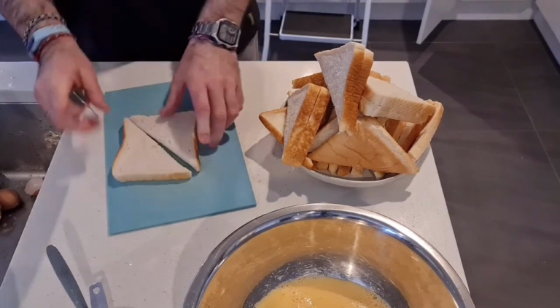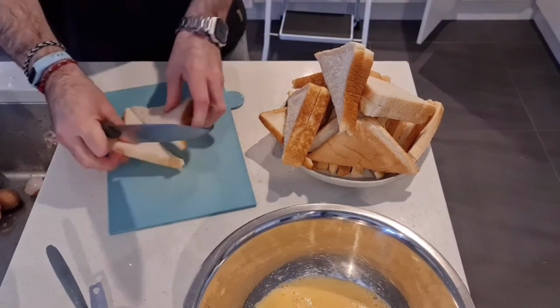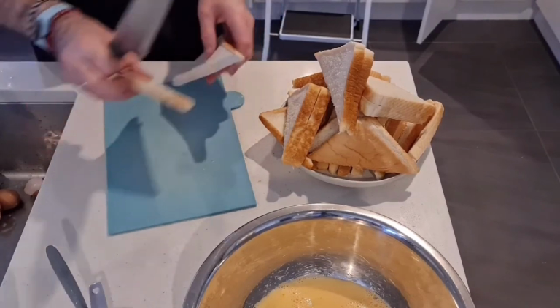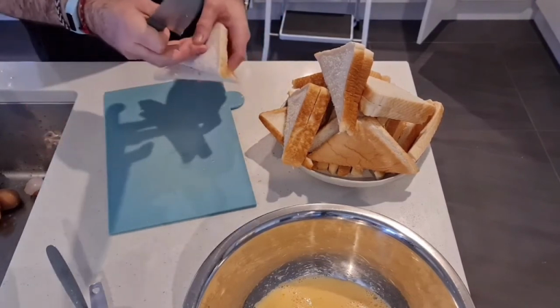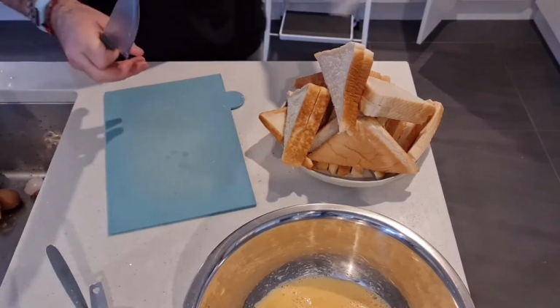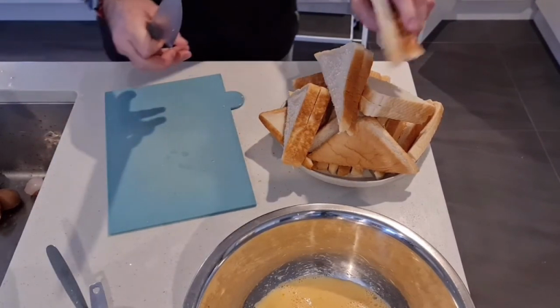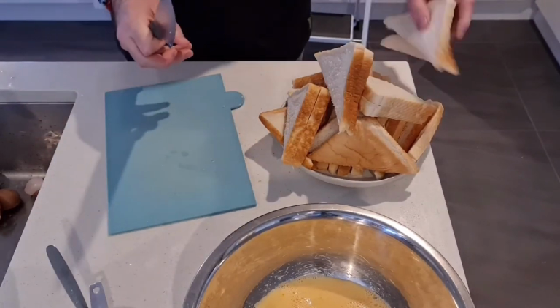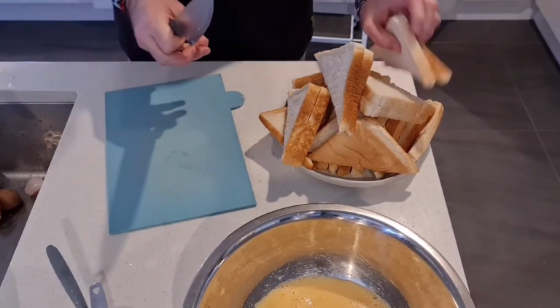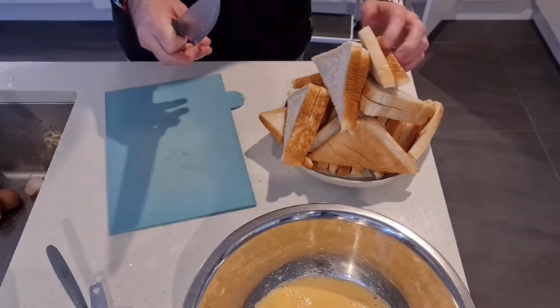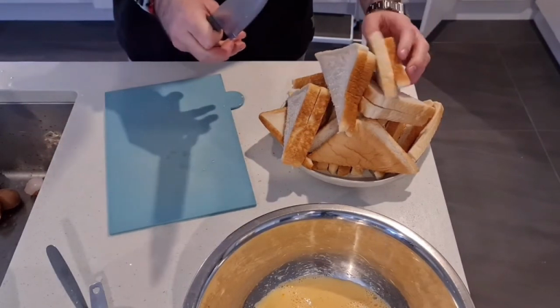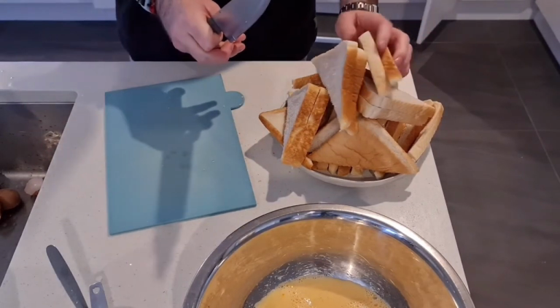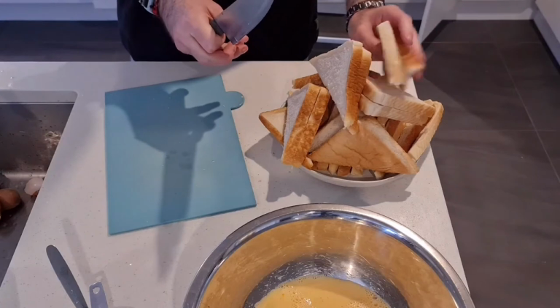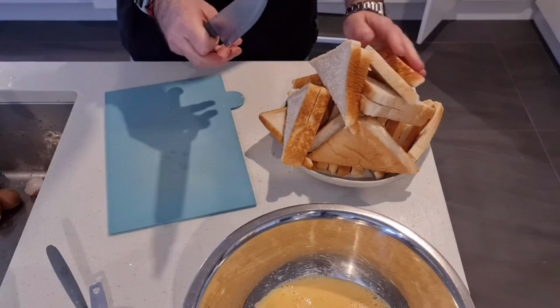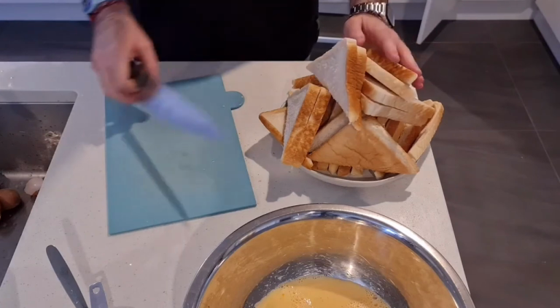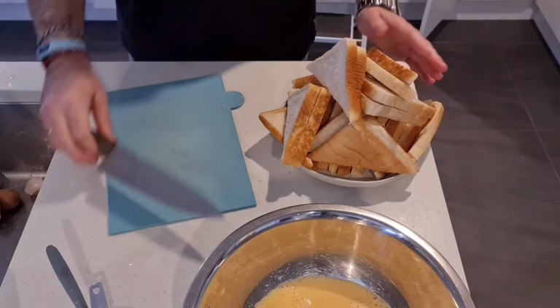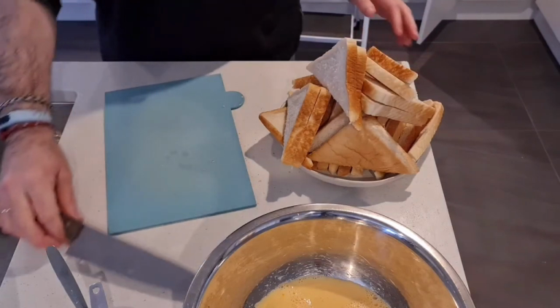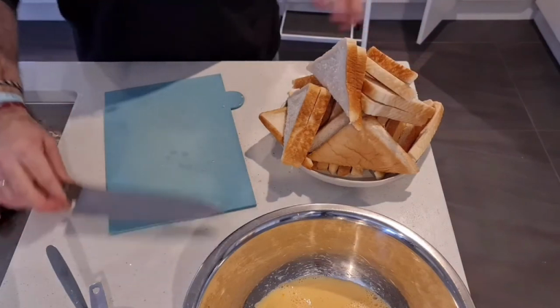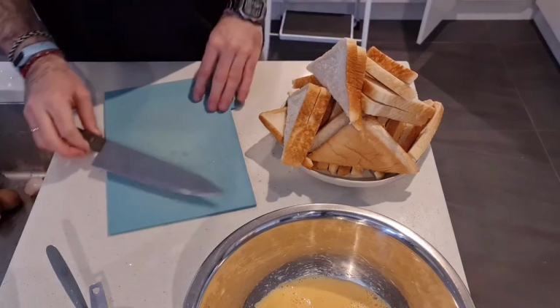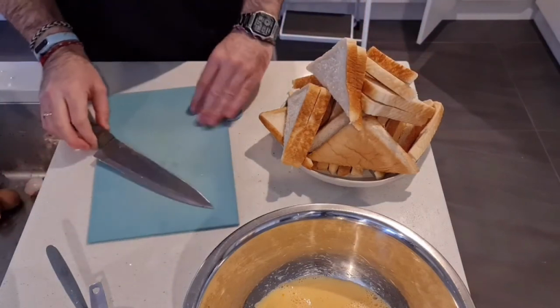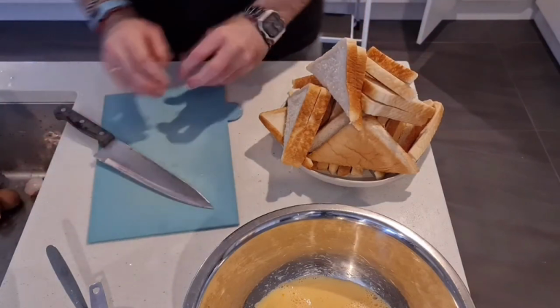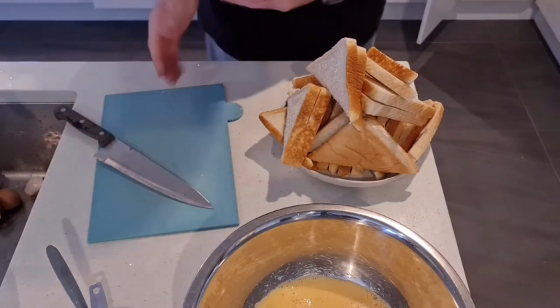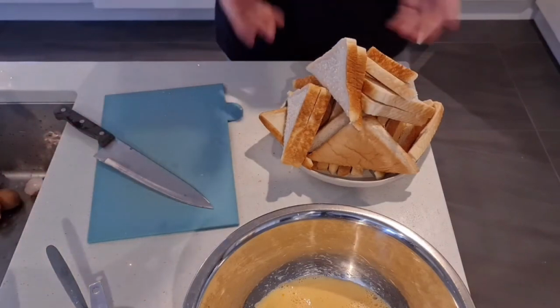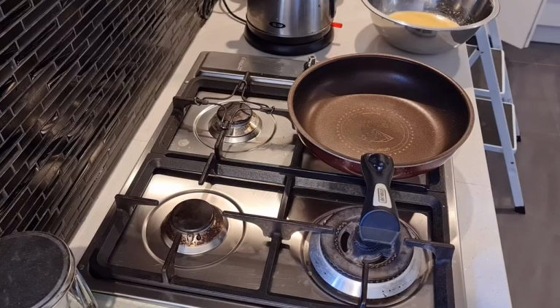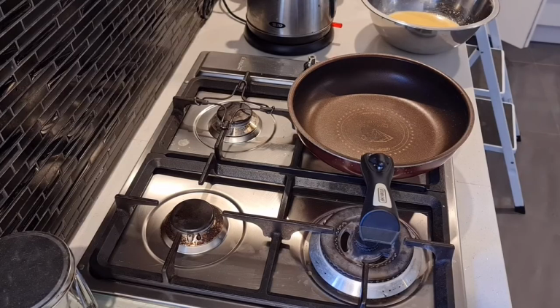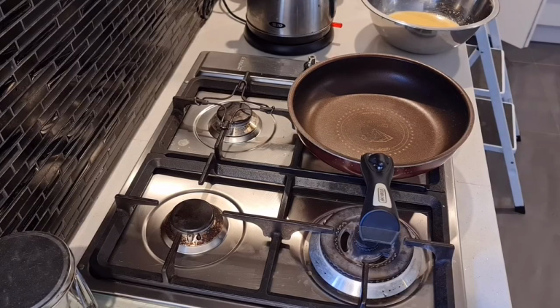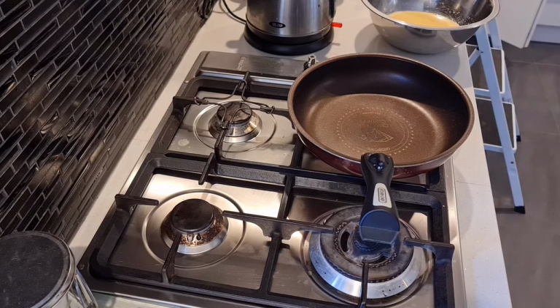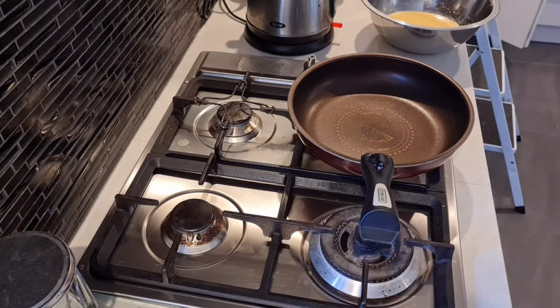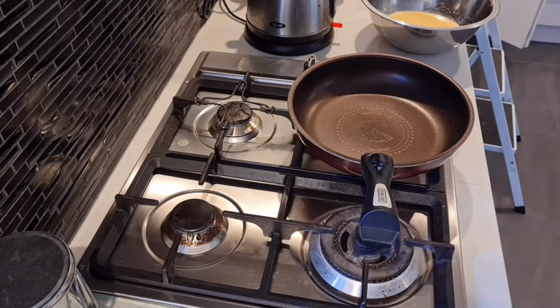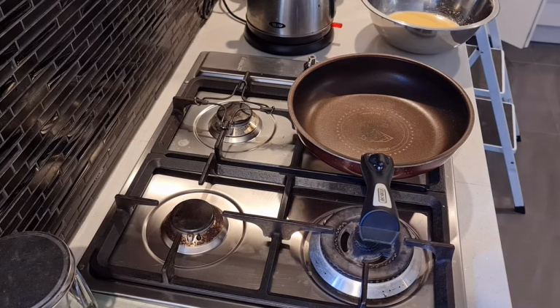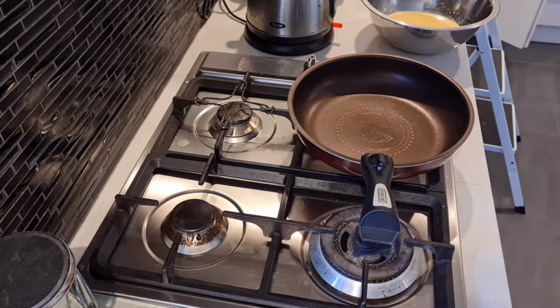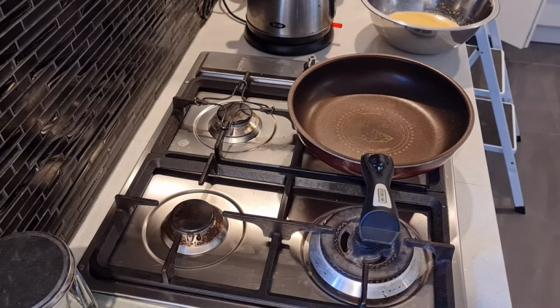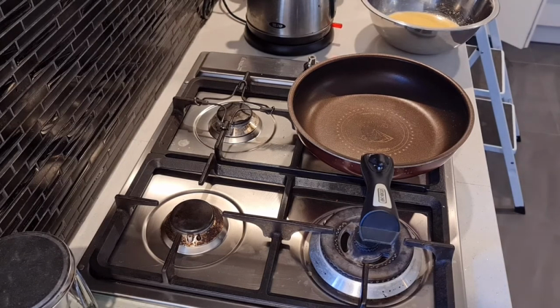So first of all we'll cut — I've got about 12, I think 12 or 14 slices here. It'll make around 20 to 26 pieces of French toast.